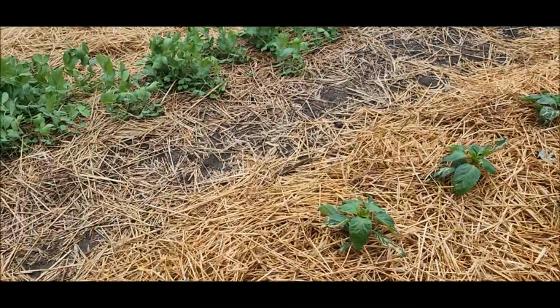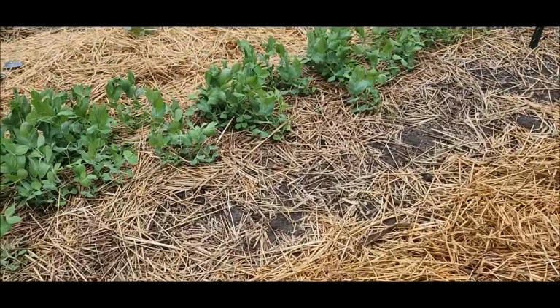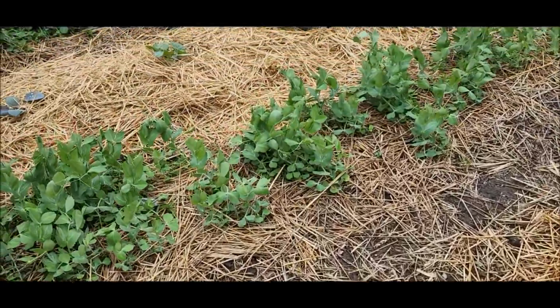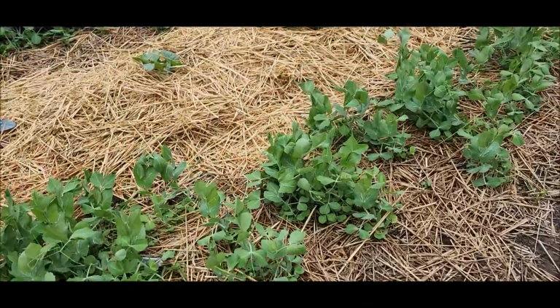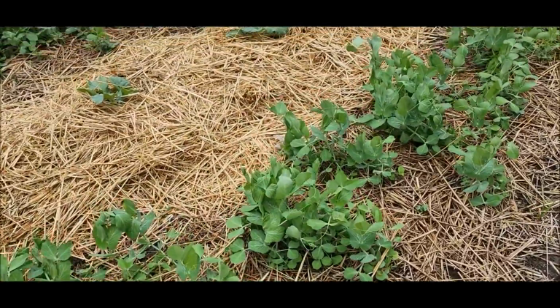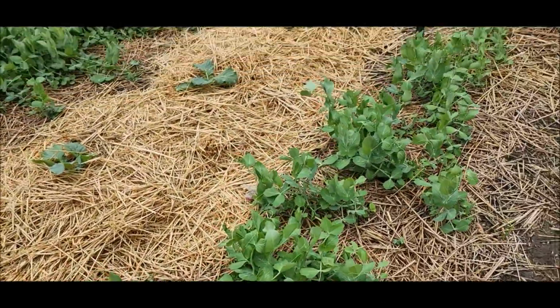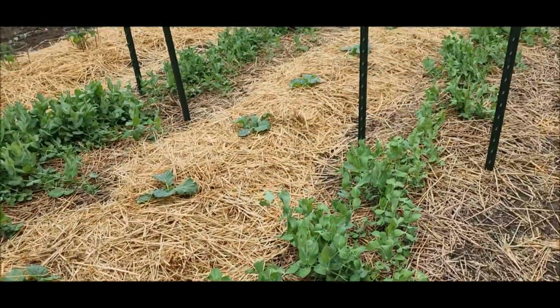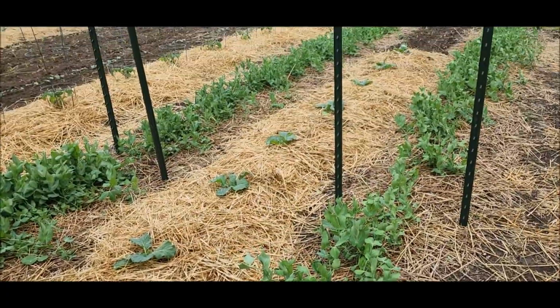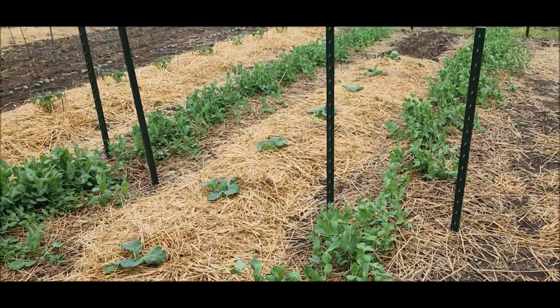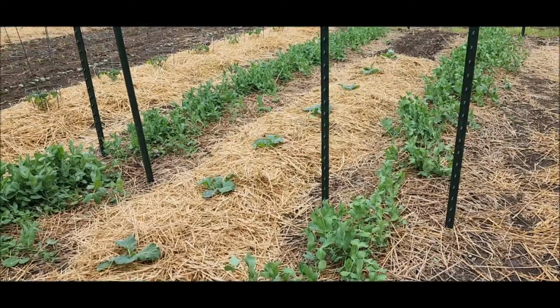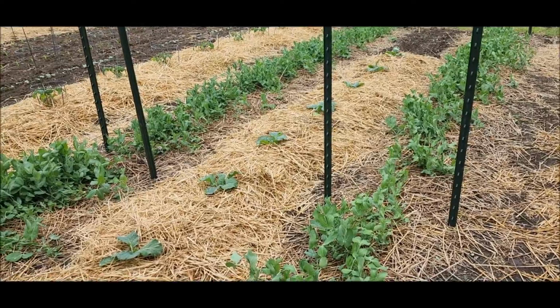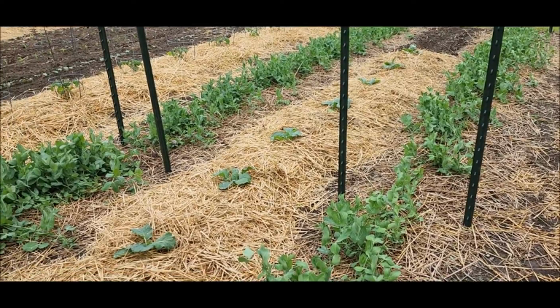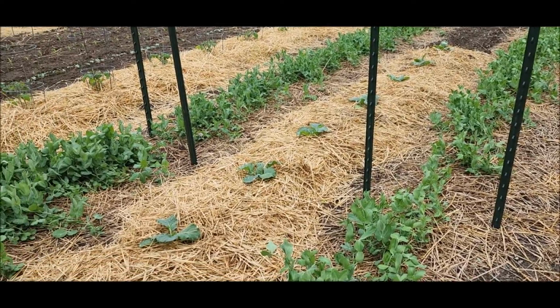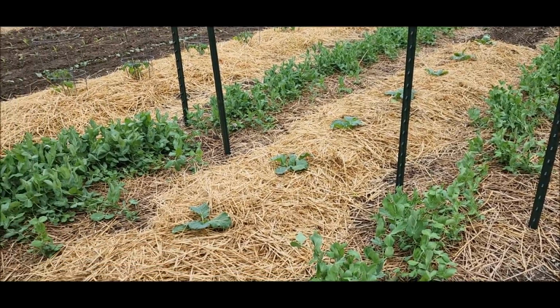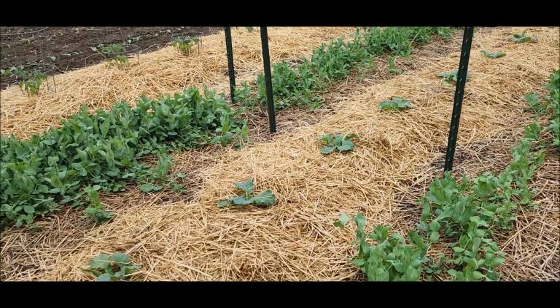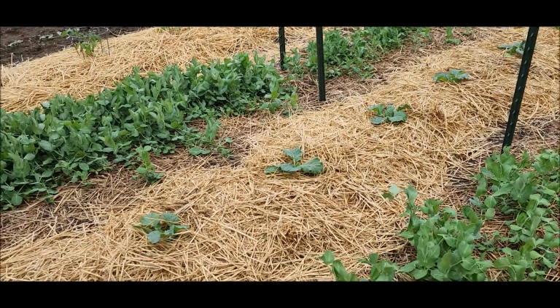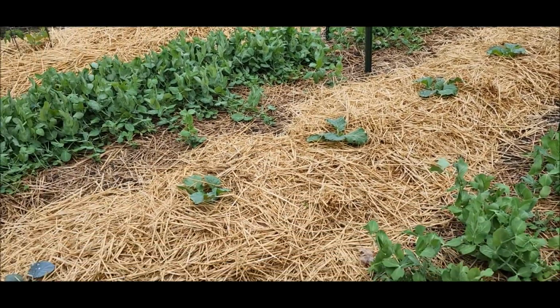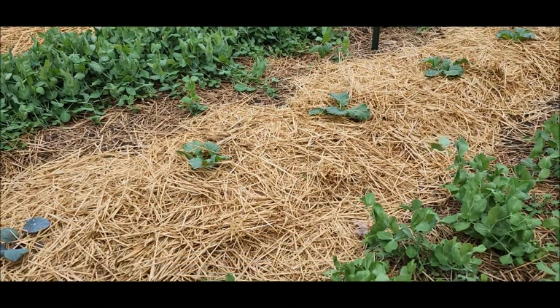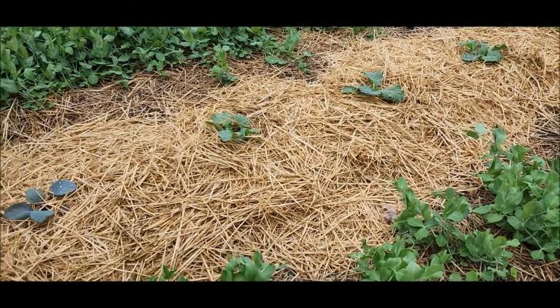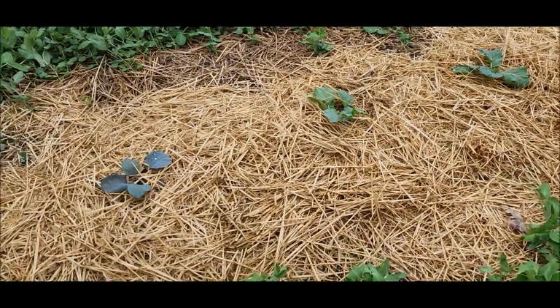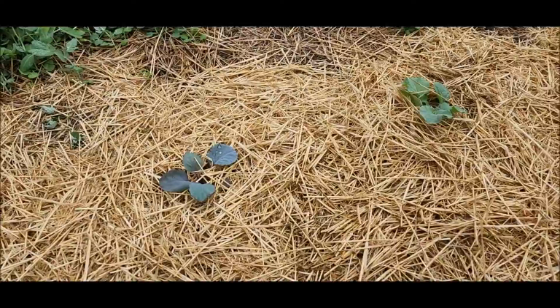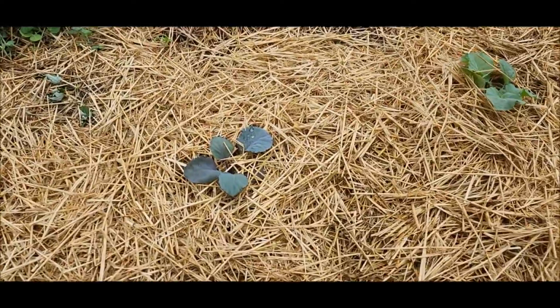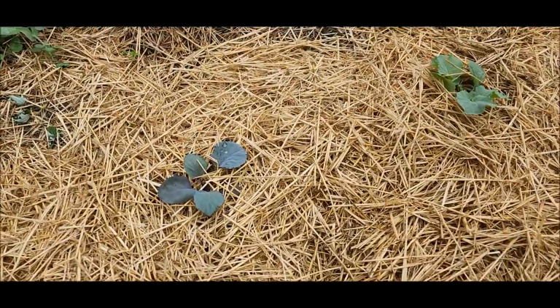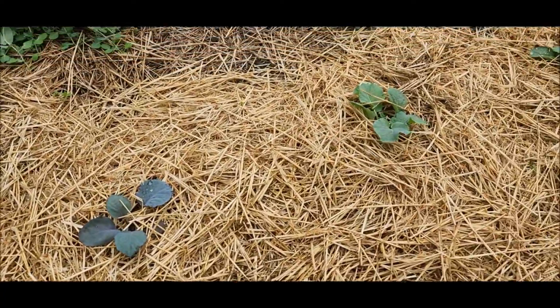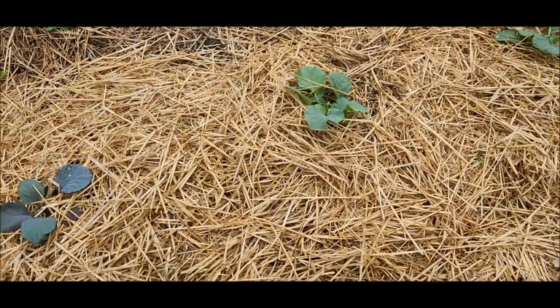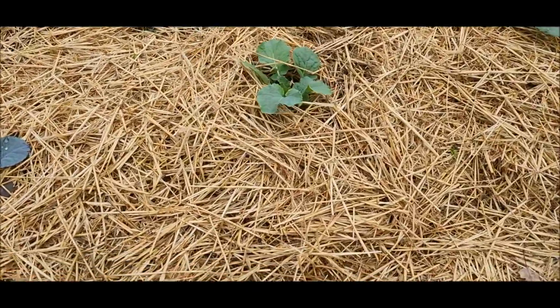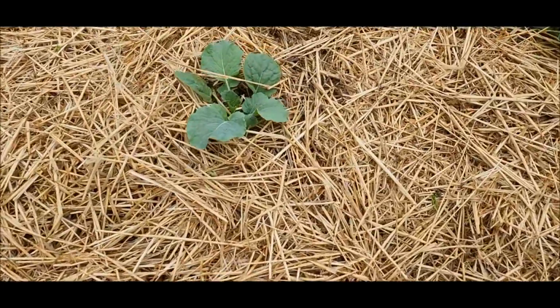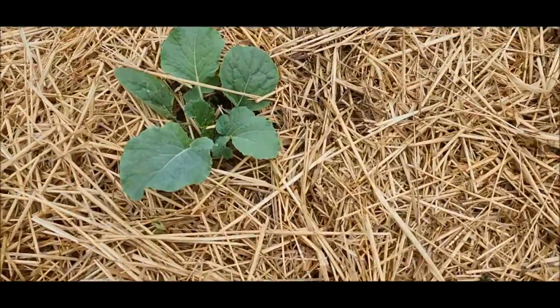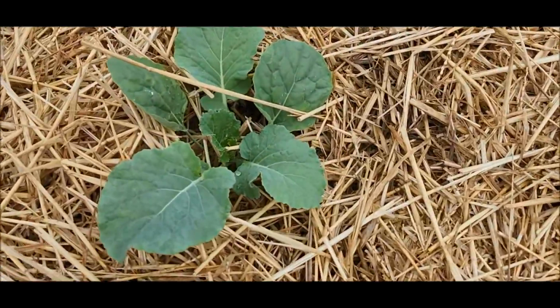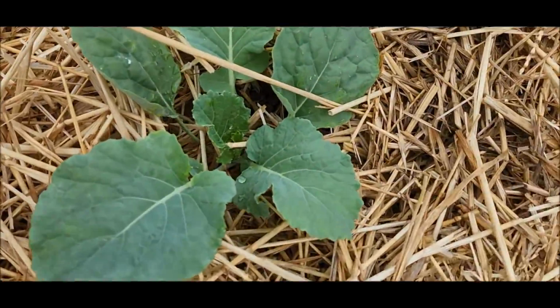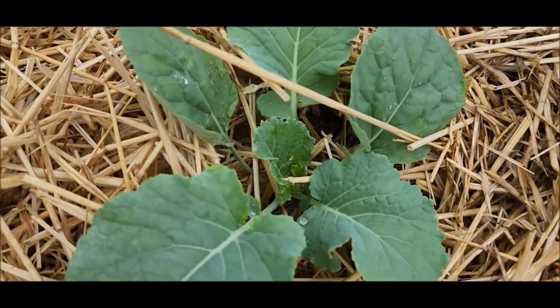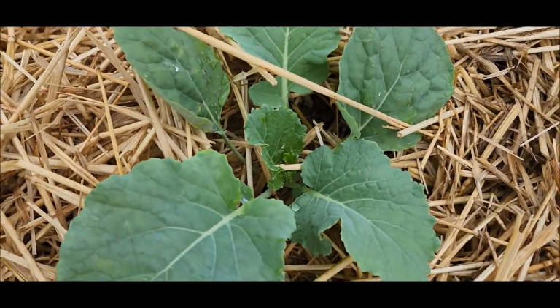Over here, I'm waiting for the snap peas, snow peas, but waiting for them to start blooming. Cabbages that we bought are doing real well. These are the Savoy cabbages here.